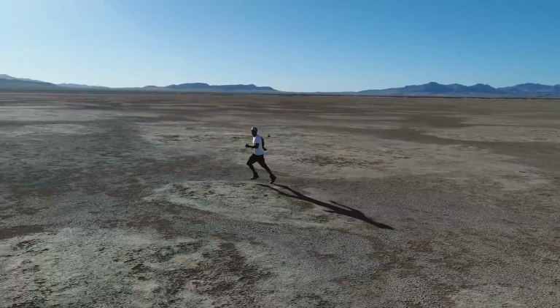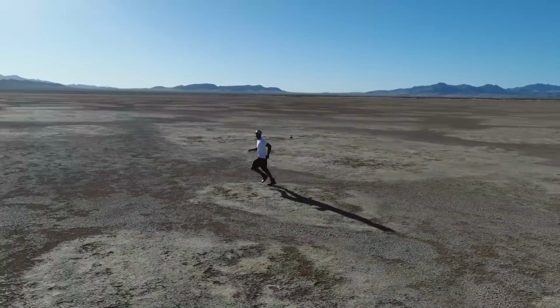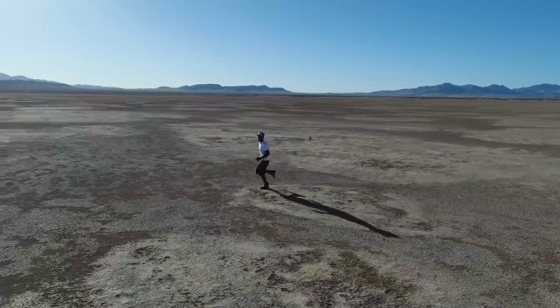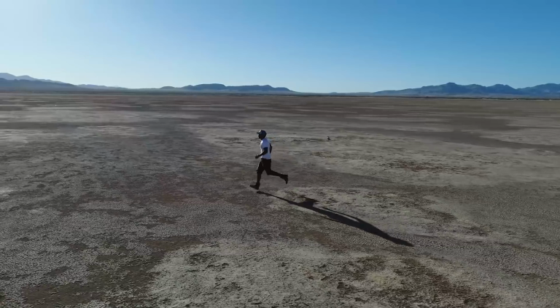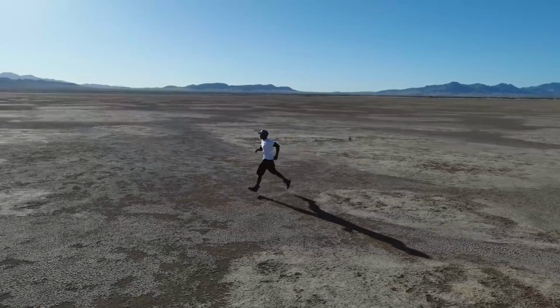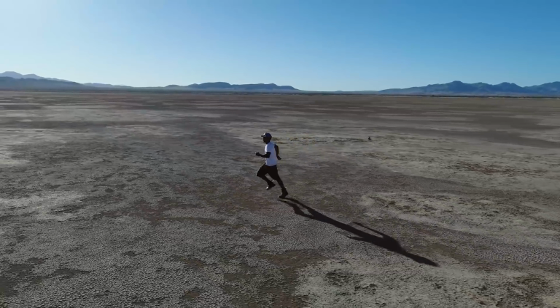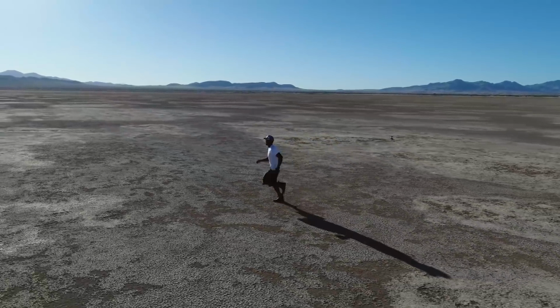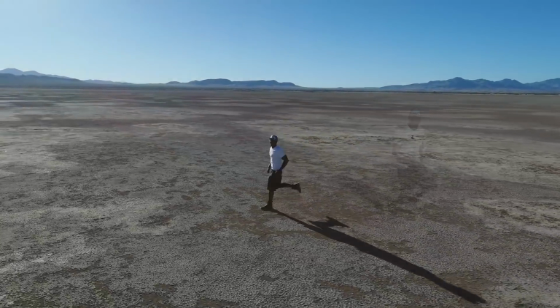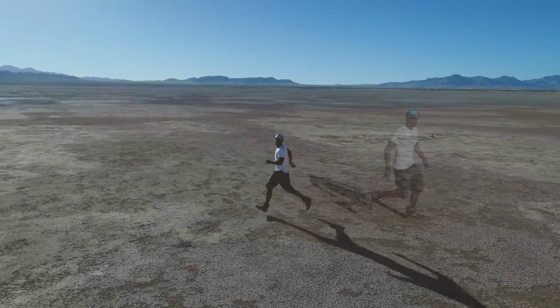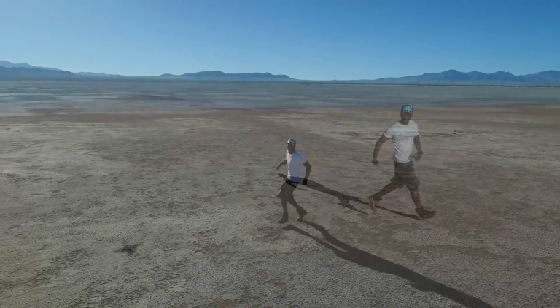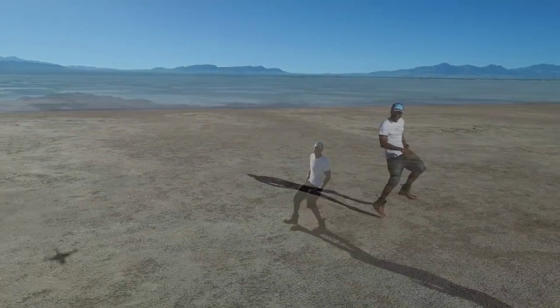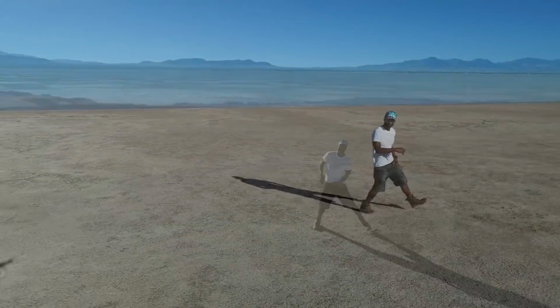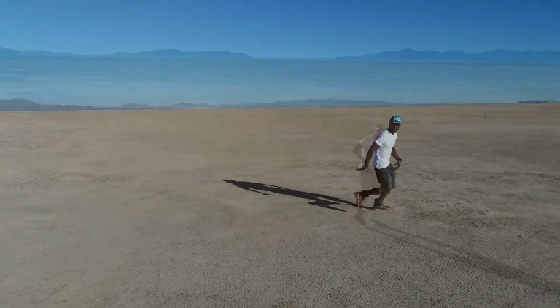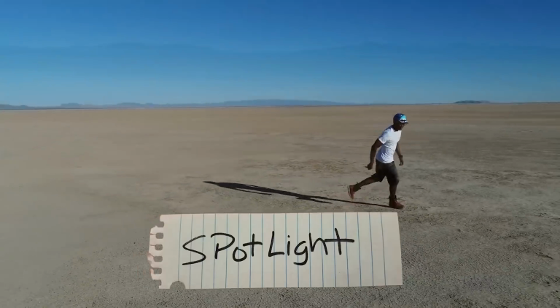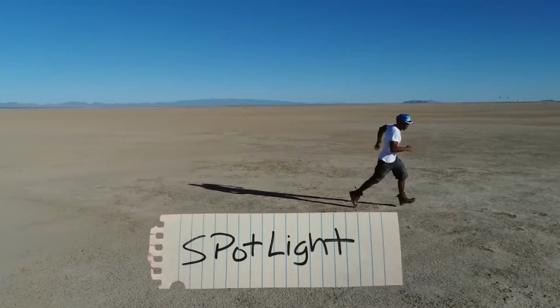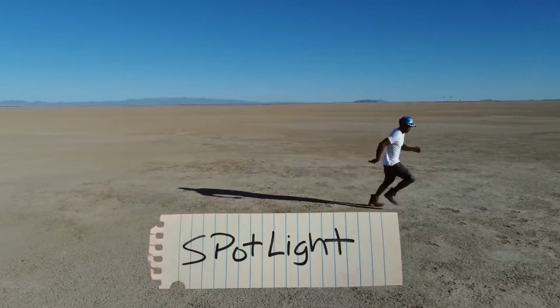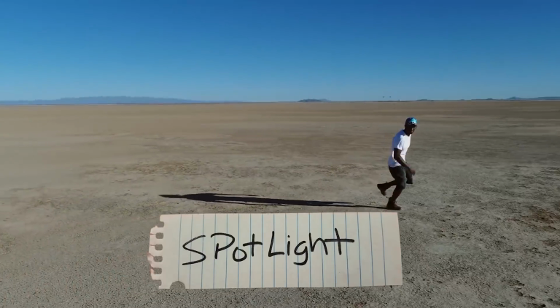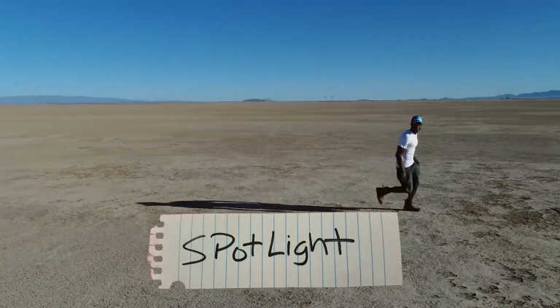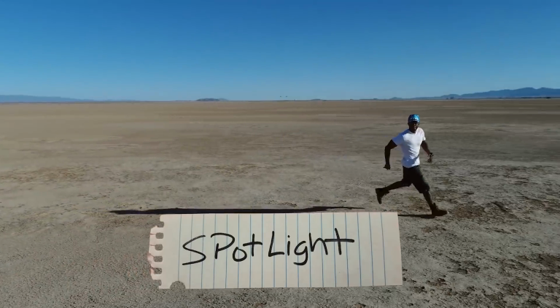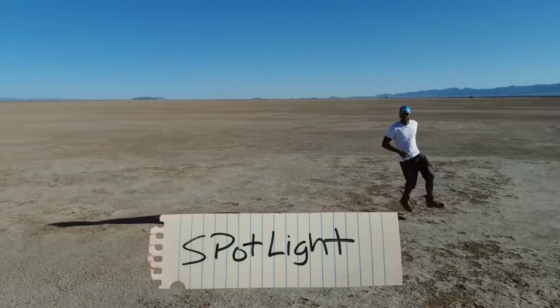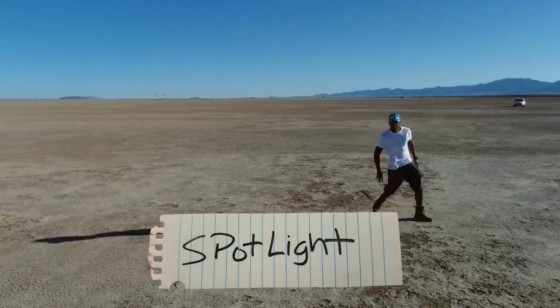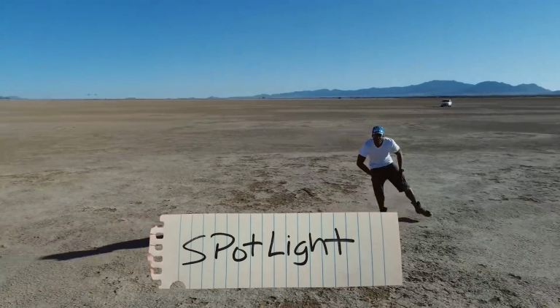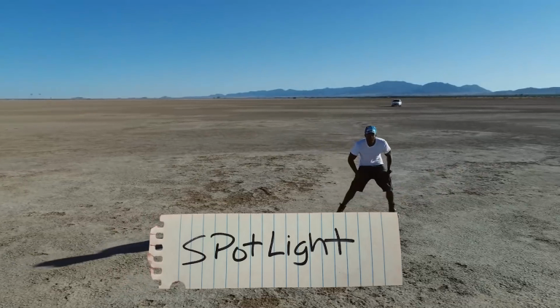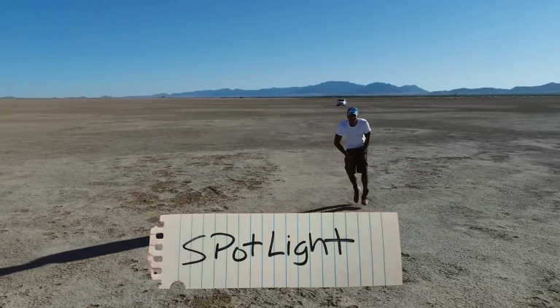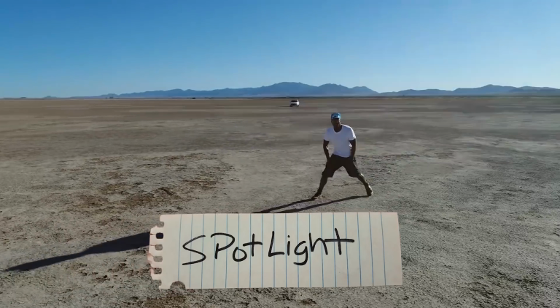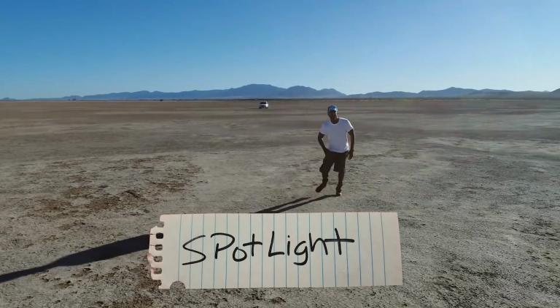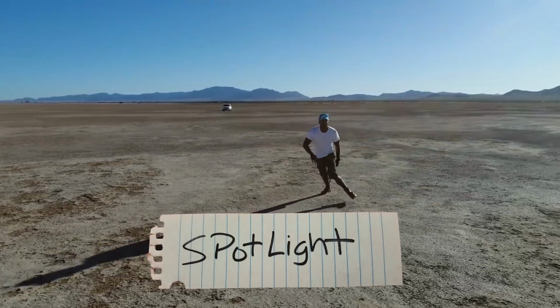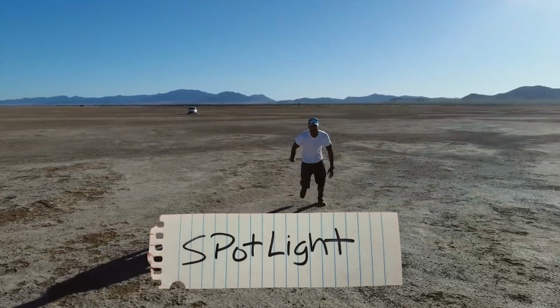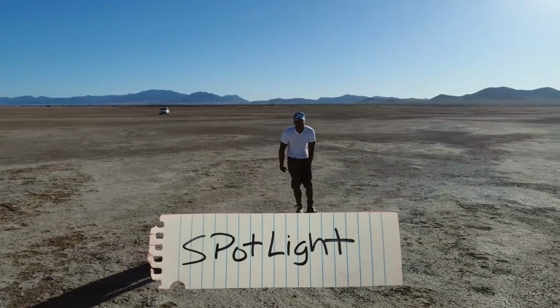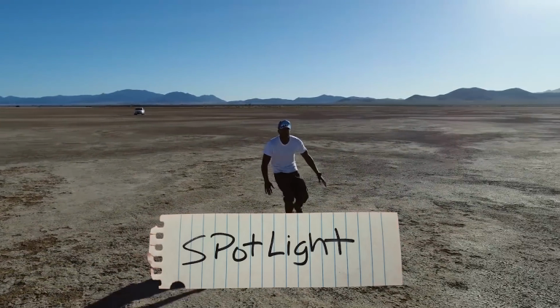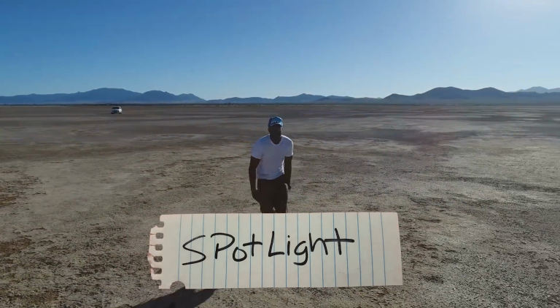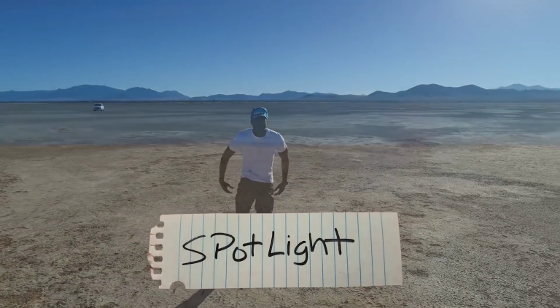The Mavic Pro, however, does not have side sensors, so be careful. Then we've got Spotlight — the drone stays in one spot and tracks the subject, just like a spotlight.